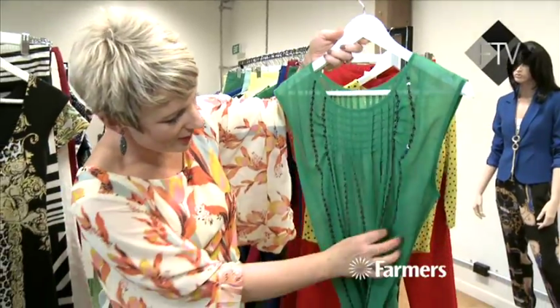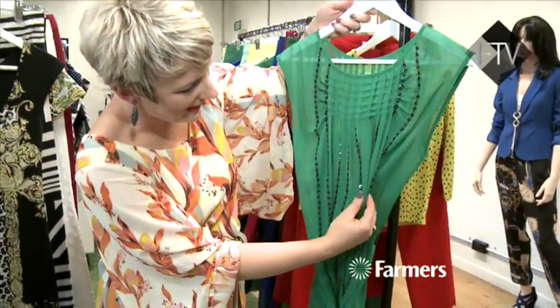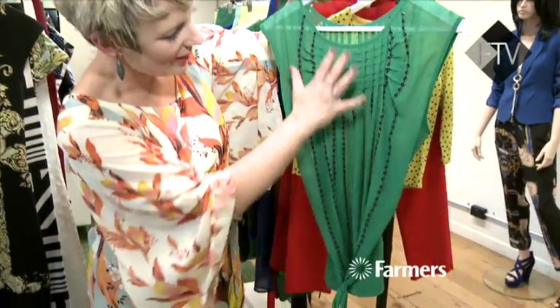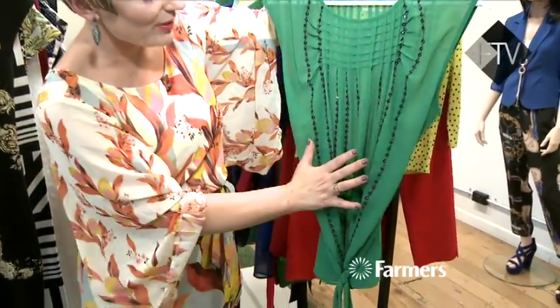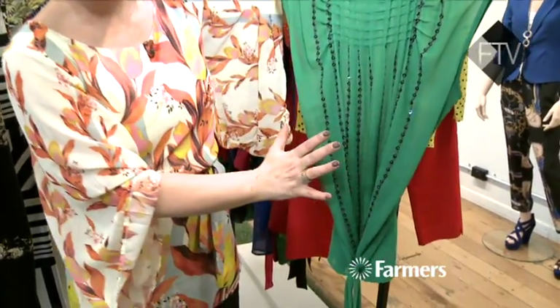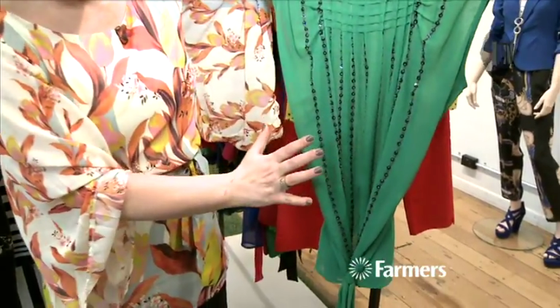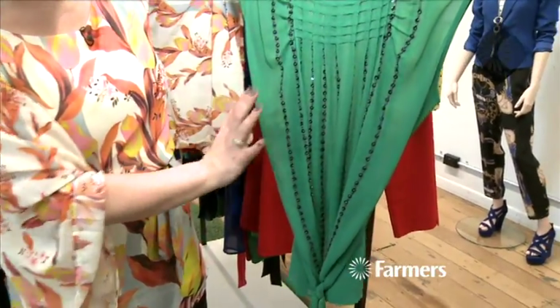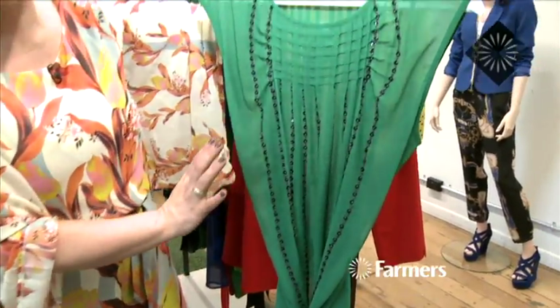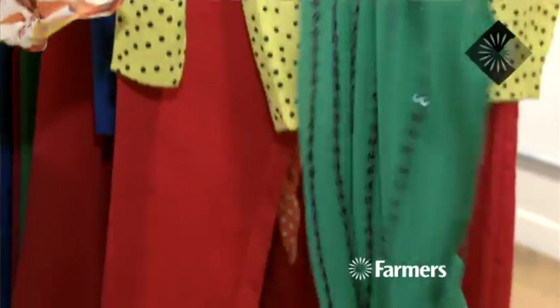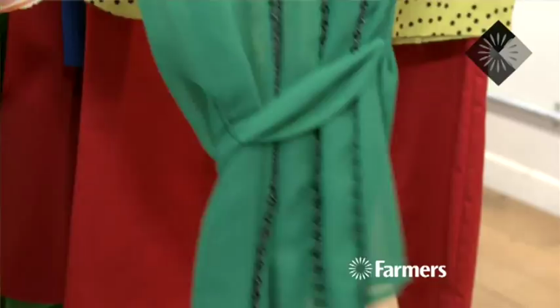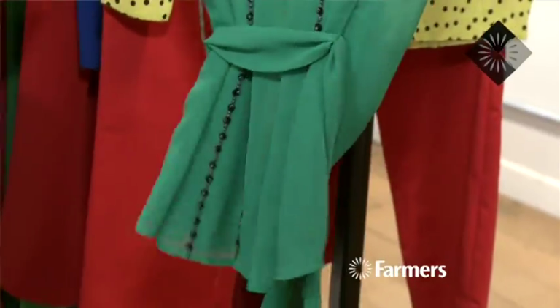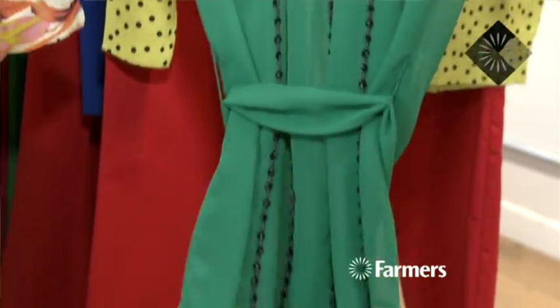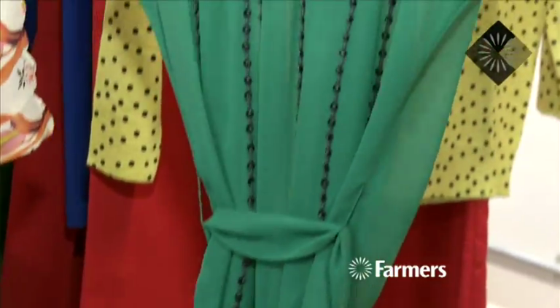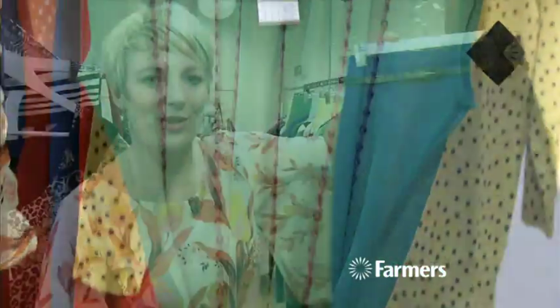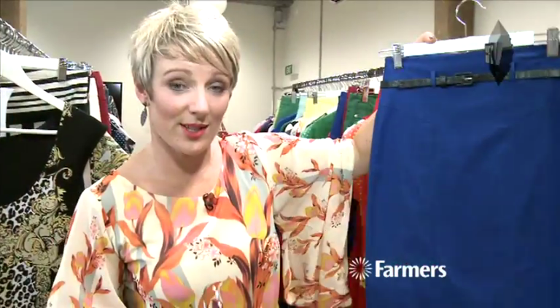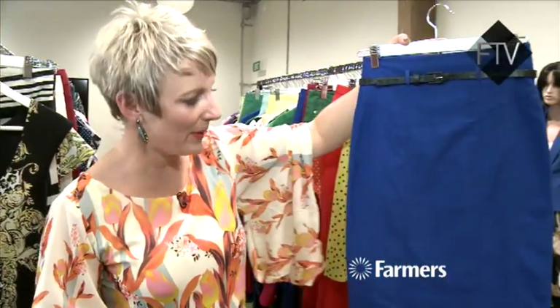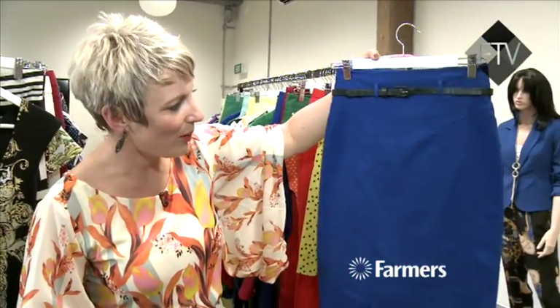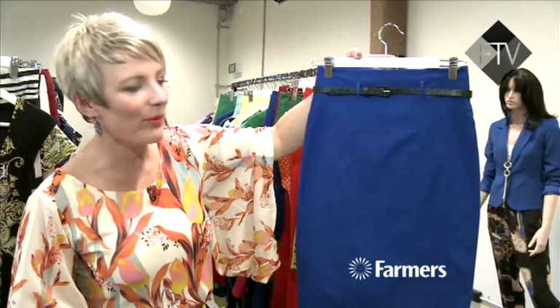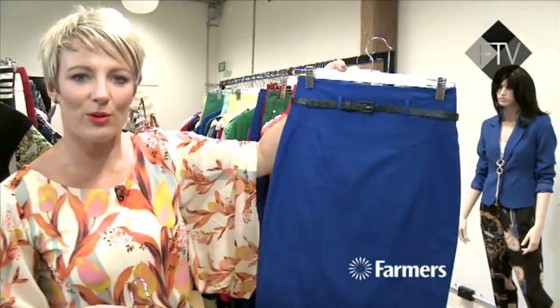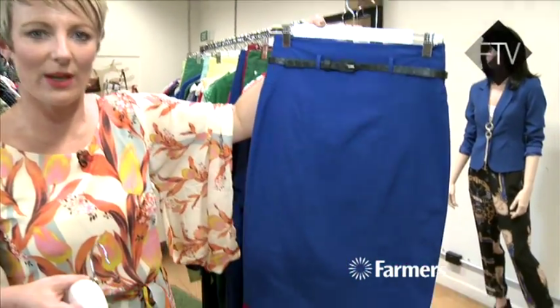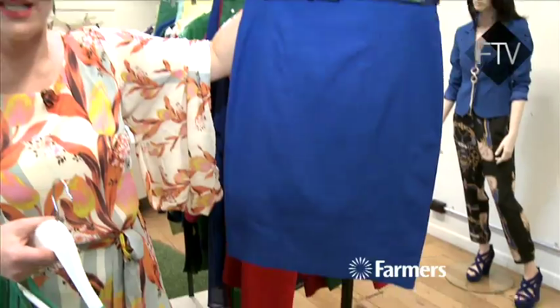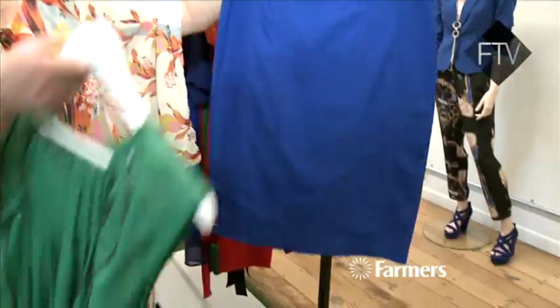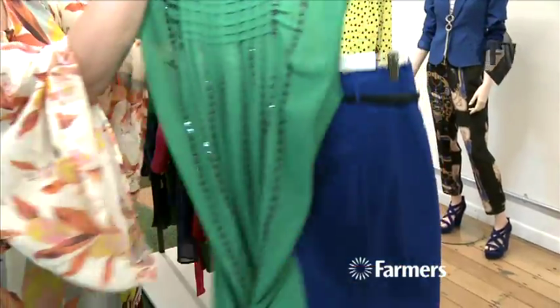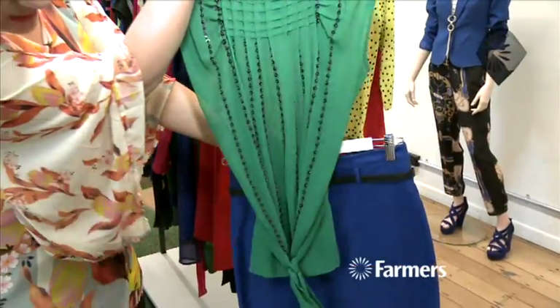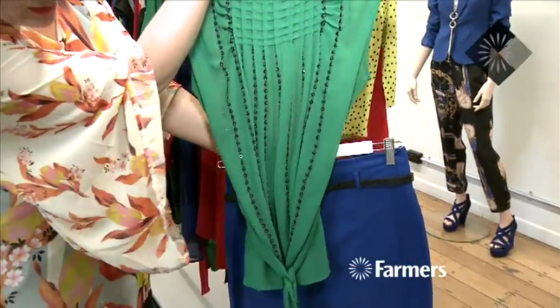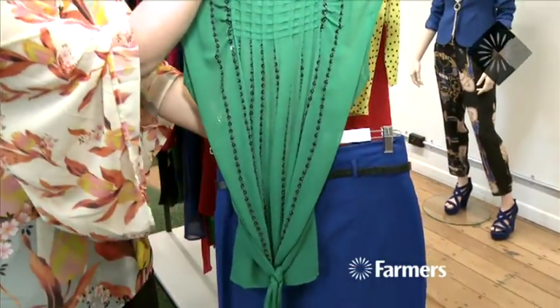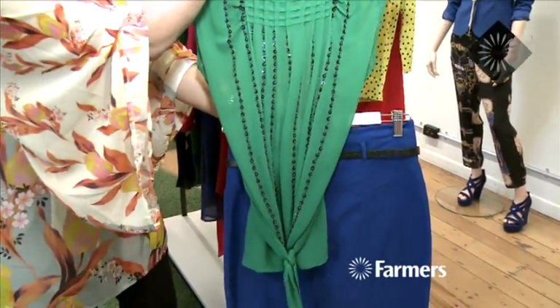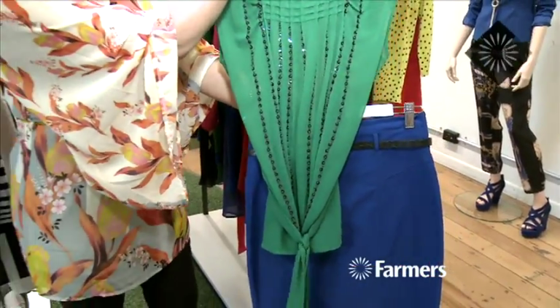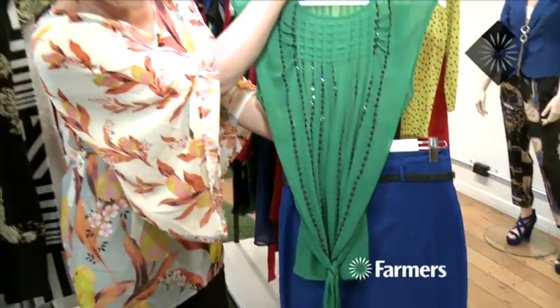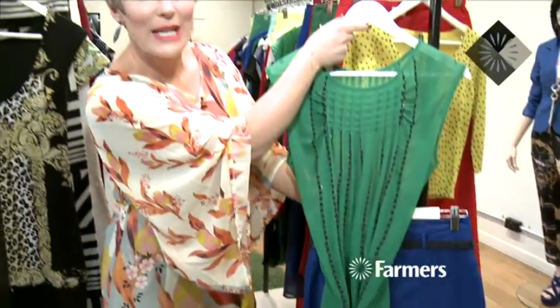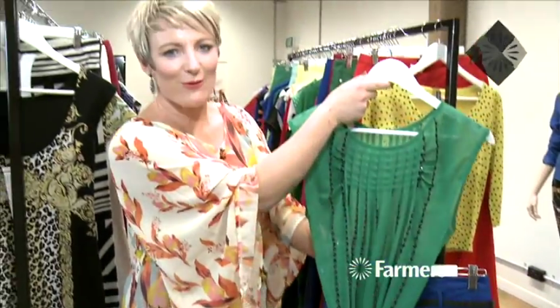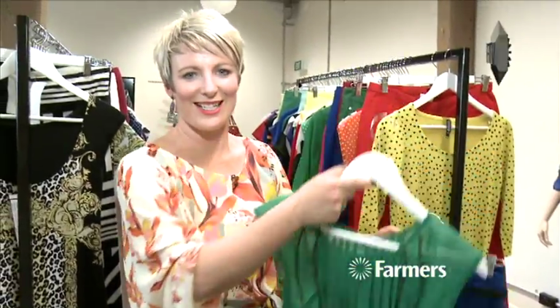Lots of little beading detail, and it's really bold but quite sheer, so it's still really sophisticated front and back. Pencil skirts are still really big, but wearing a really bold coloured one is fantastic — try doing the green with the blue, and that's going to give you something completely different this season.